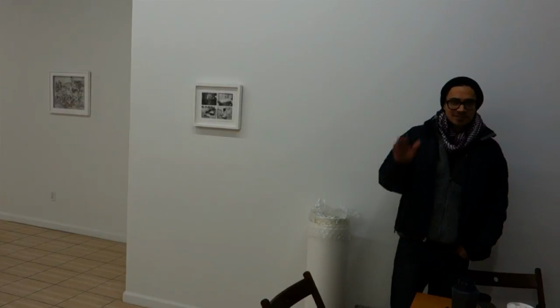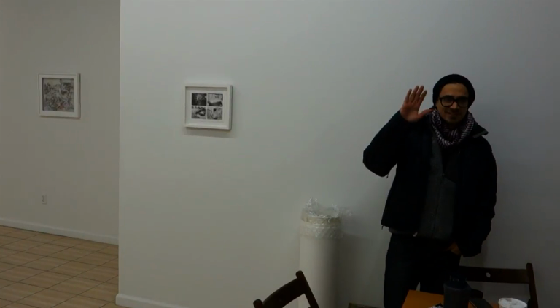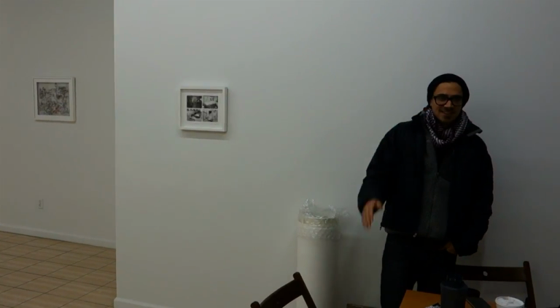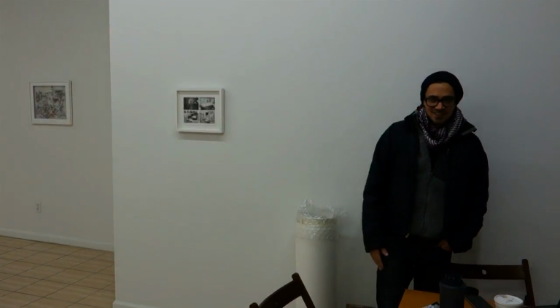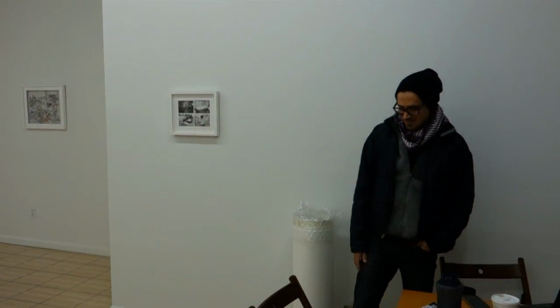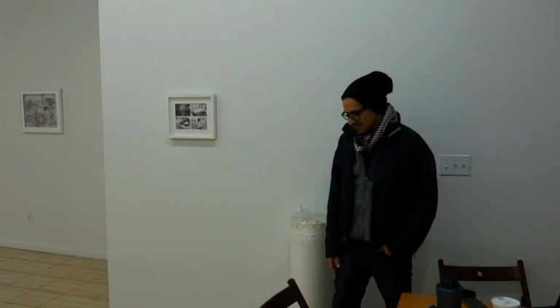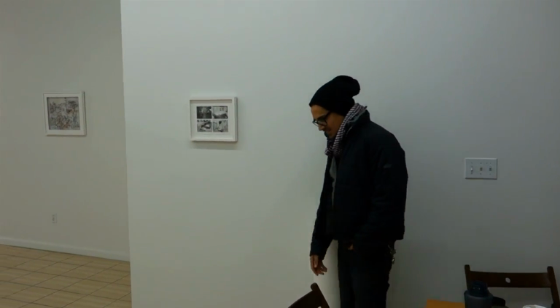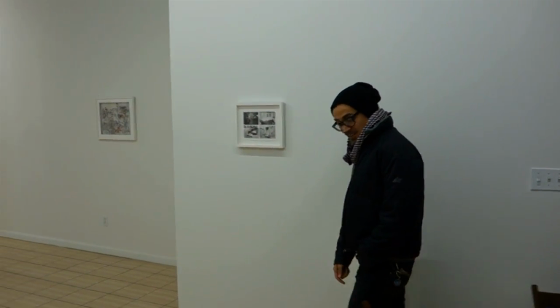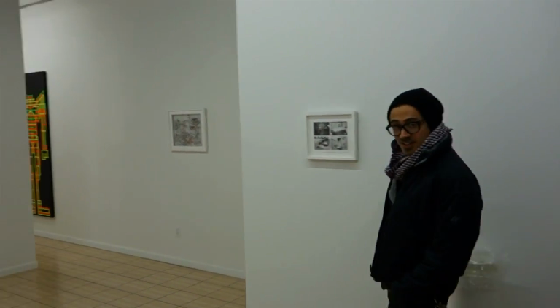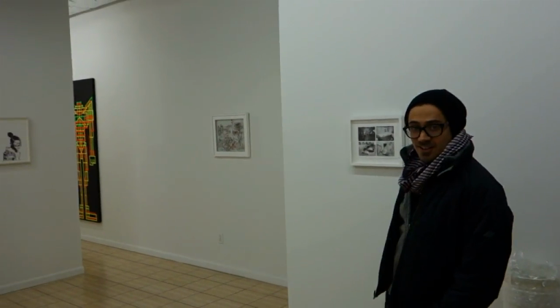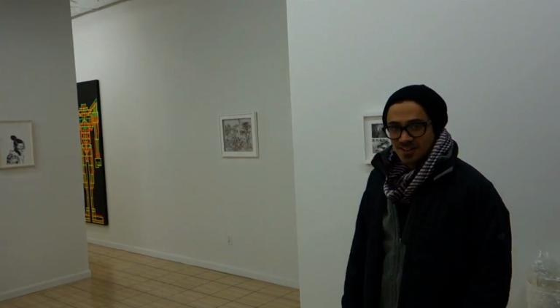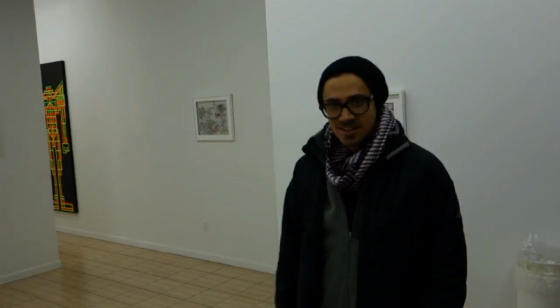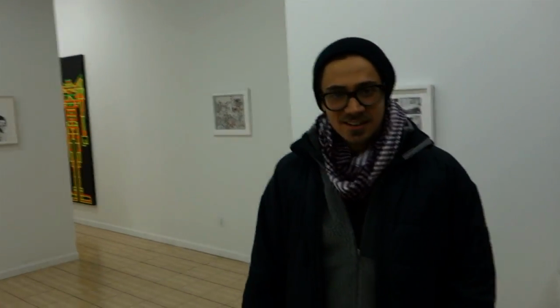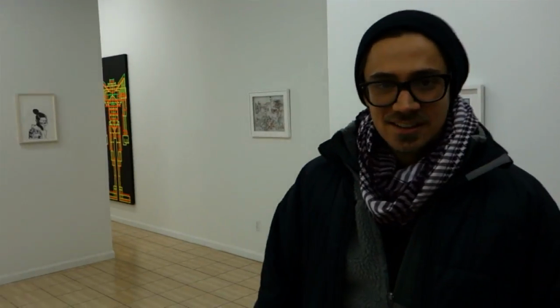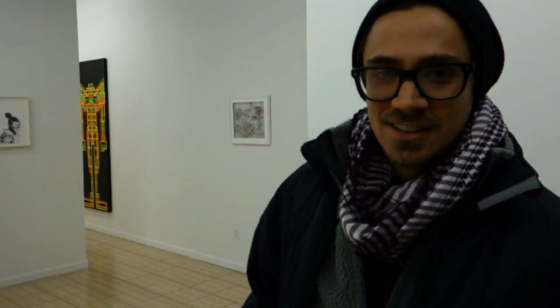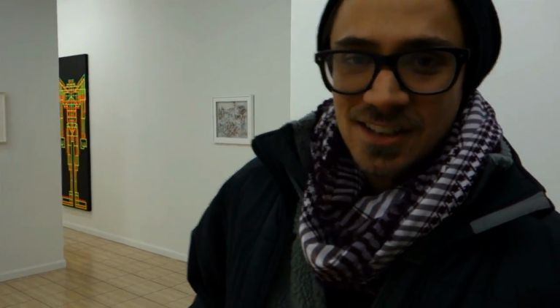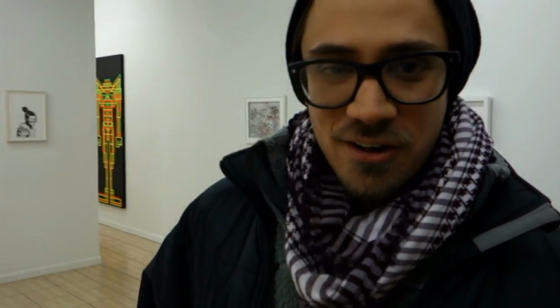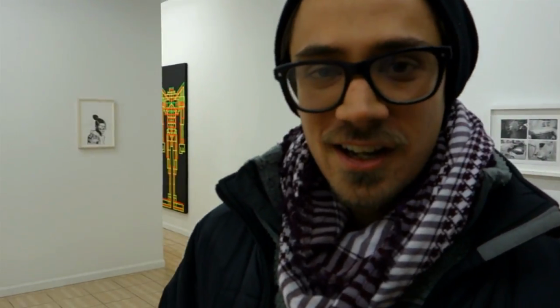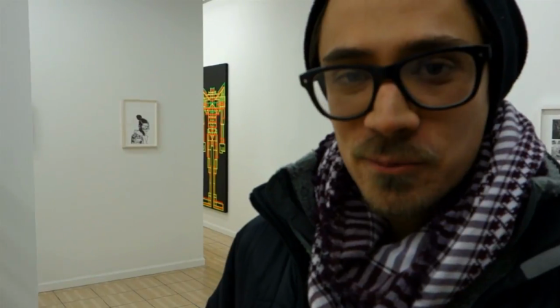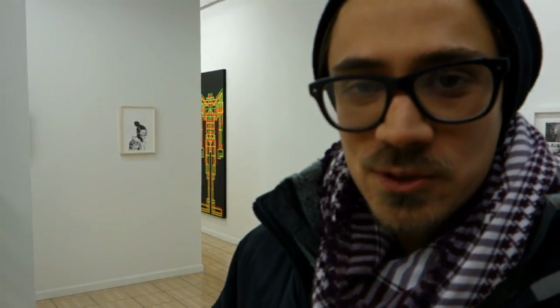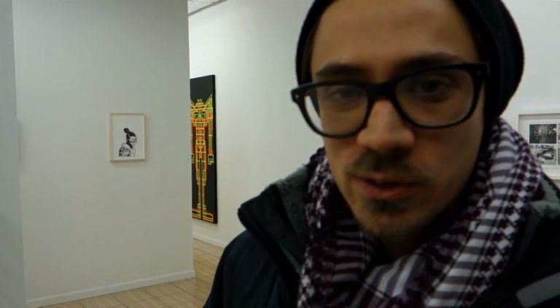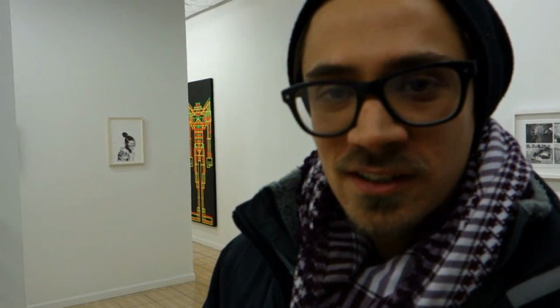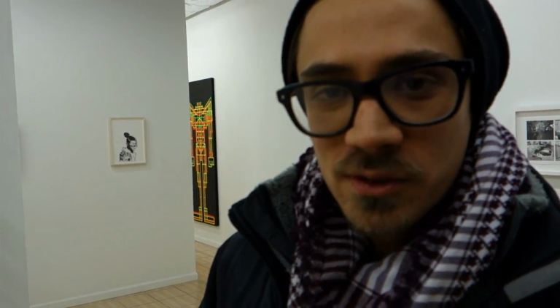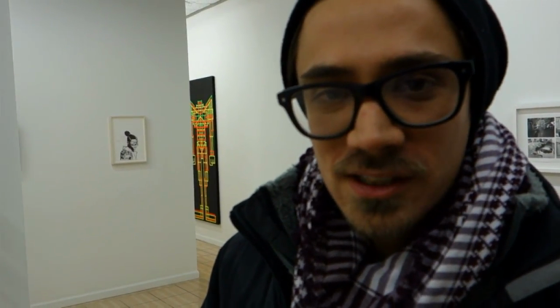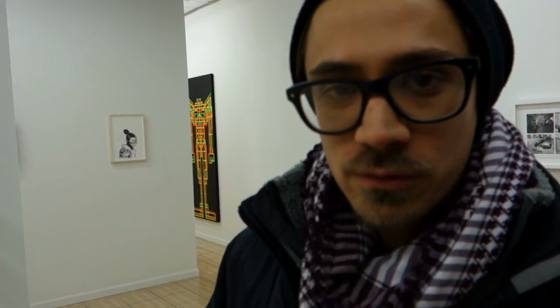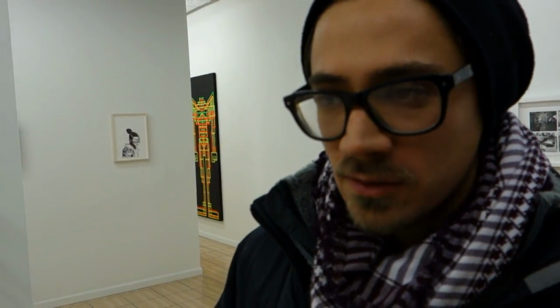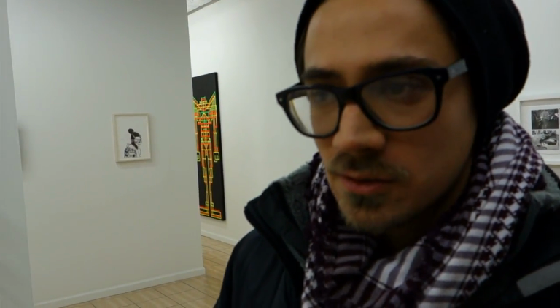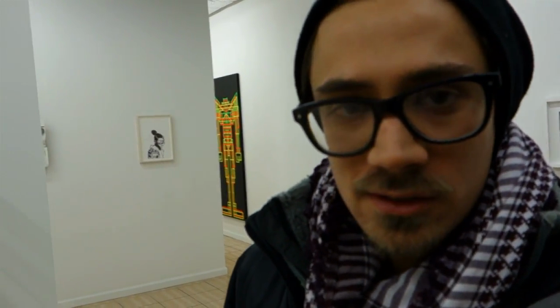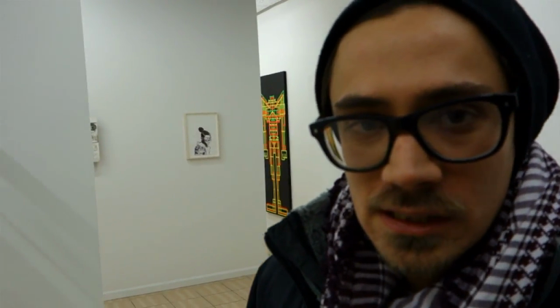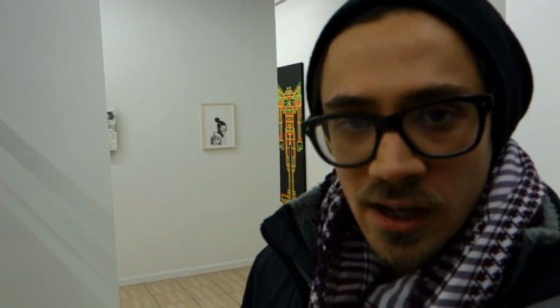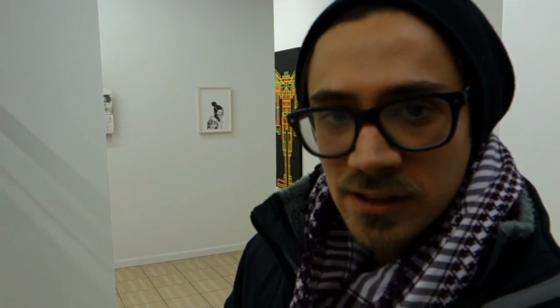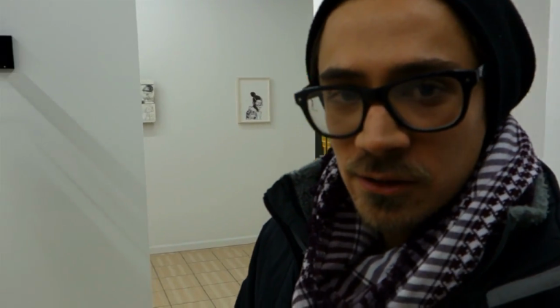Come over and give us a running commentary. First, introduce yourself. Hi there. My name is Julian. I'm one of the co-founders and directors here at Outlet Gallery.